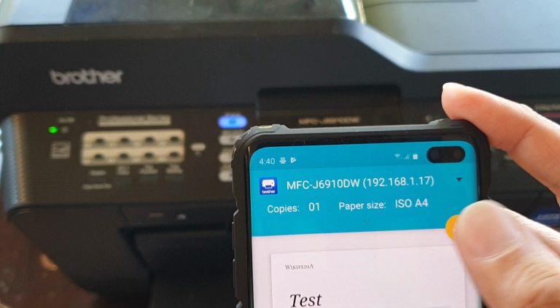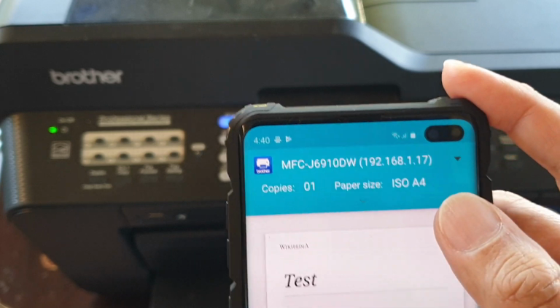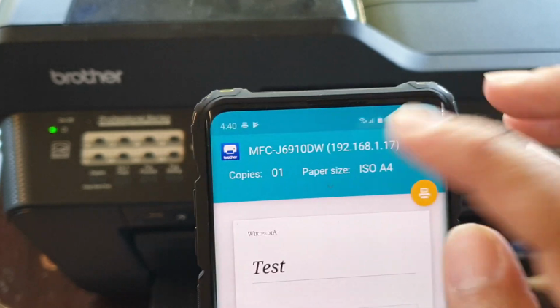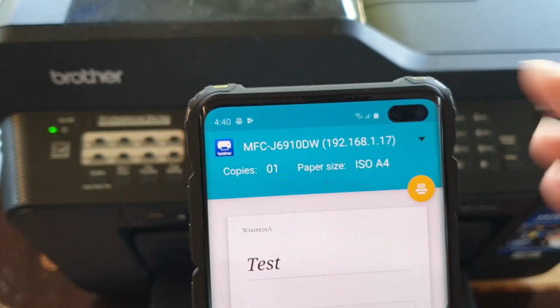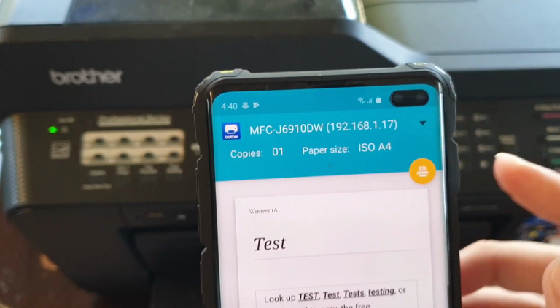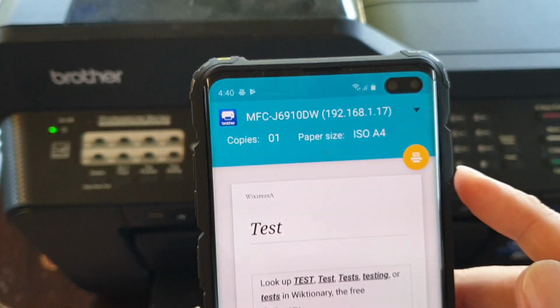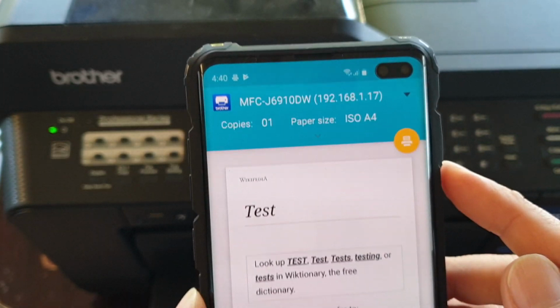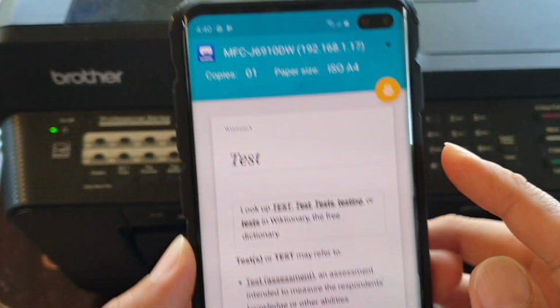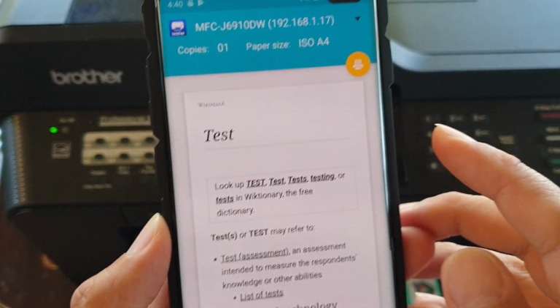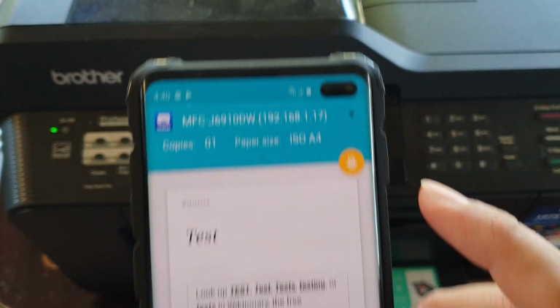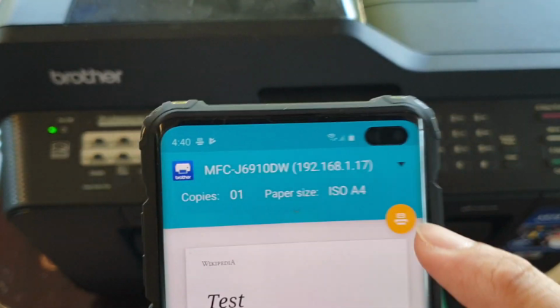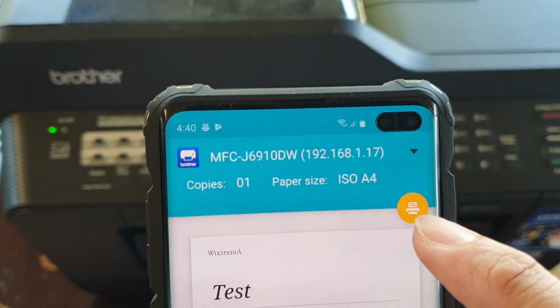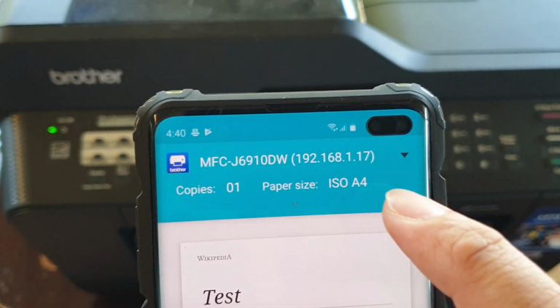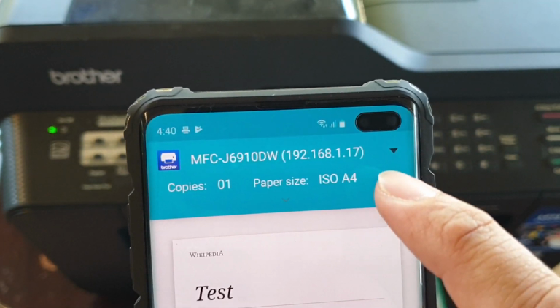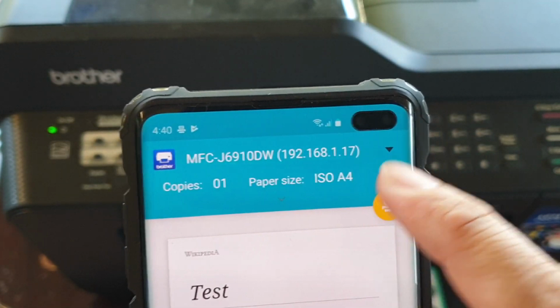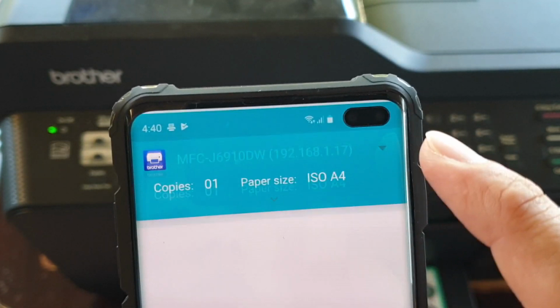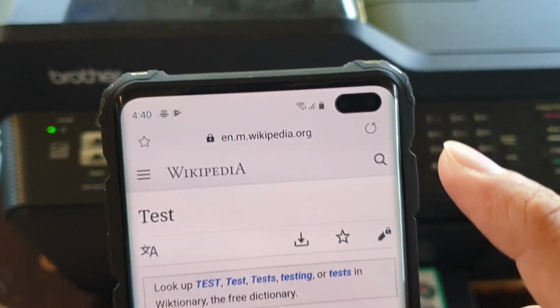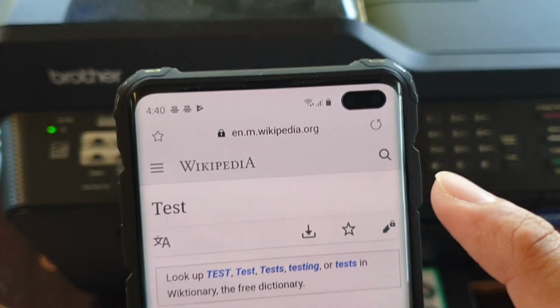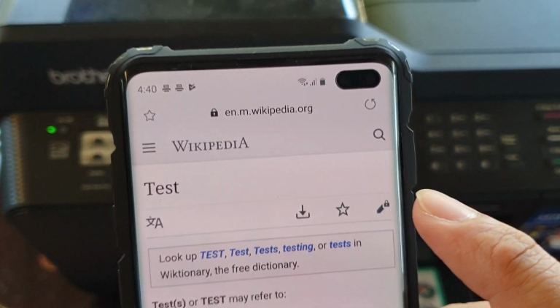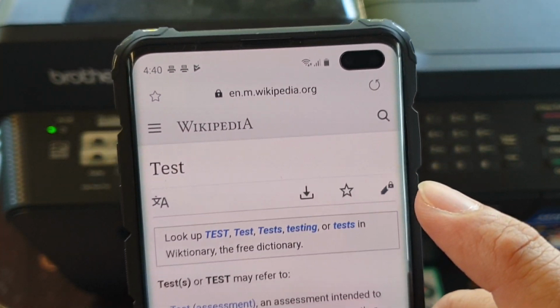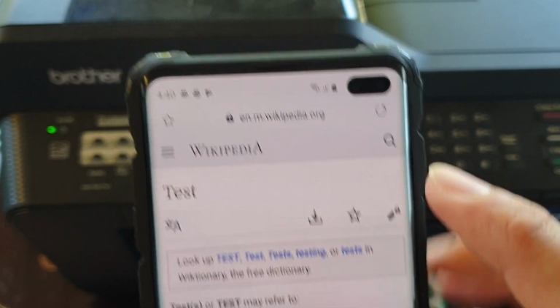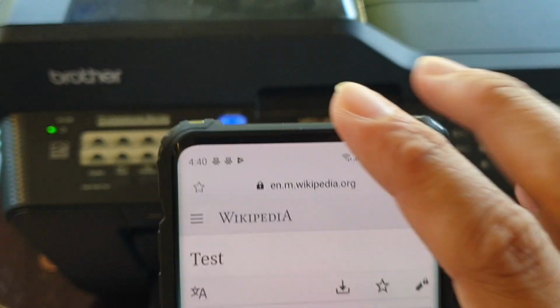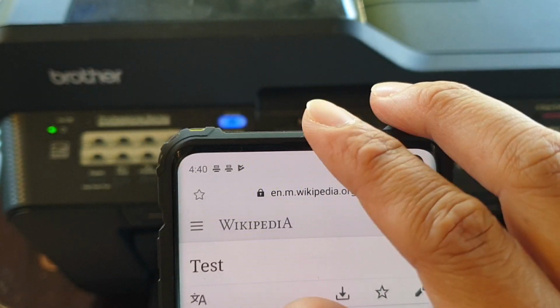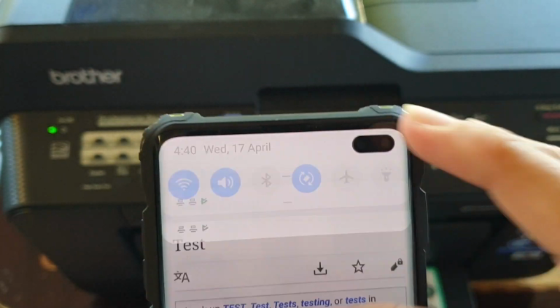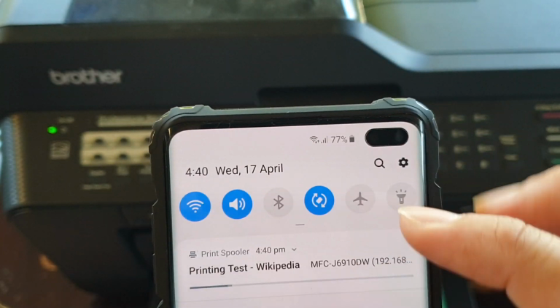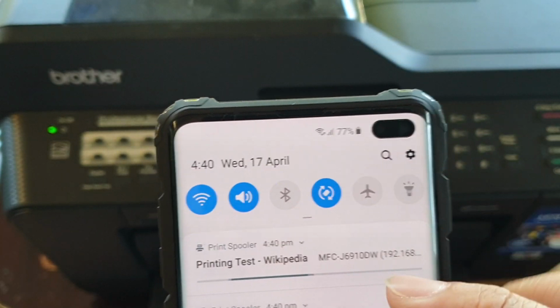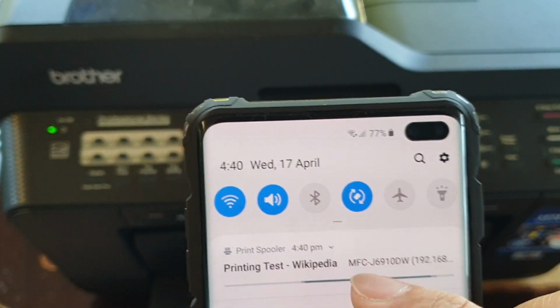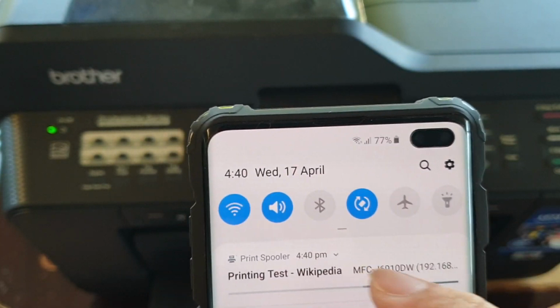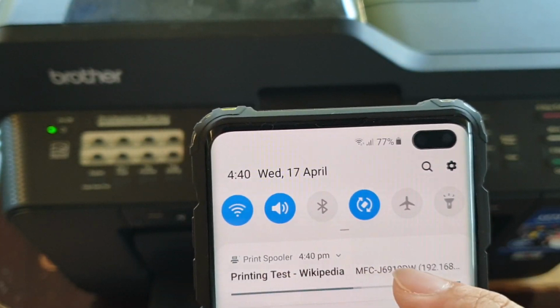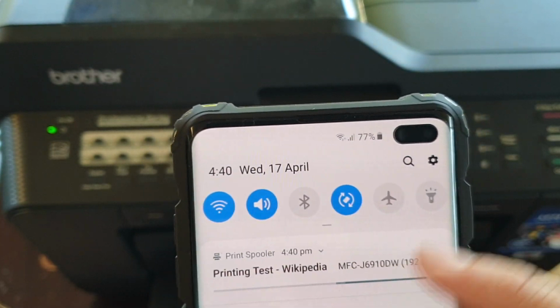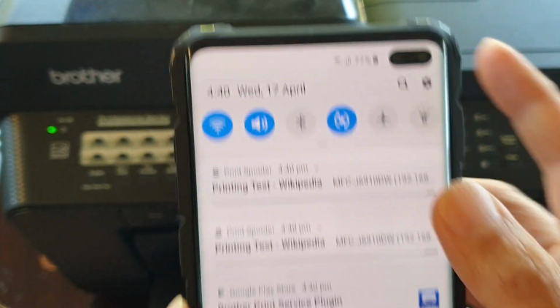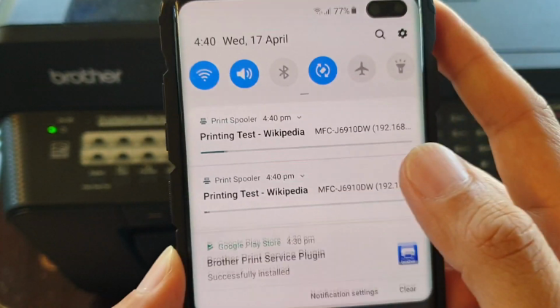Select the wireless printer that you want to print to, and then tap on the Print icon right here. That will begin to send a print request to the printer.